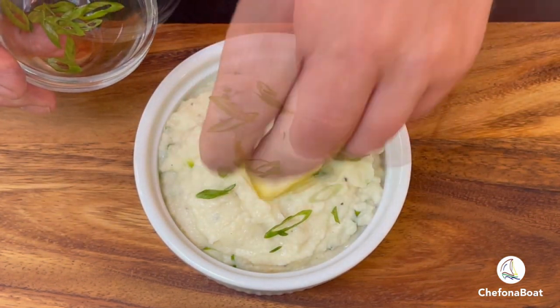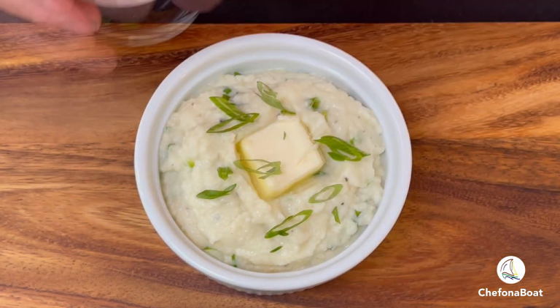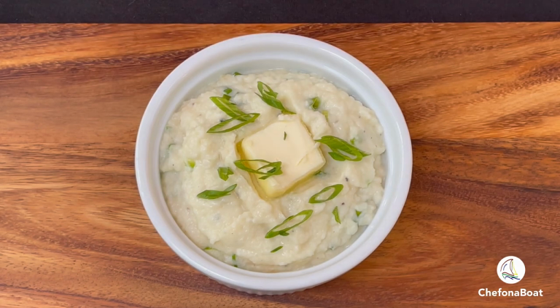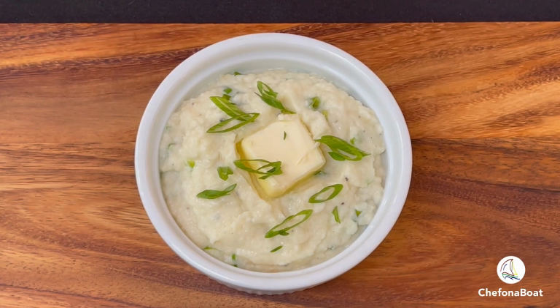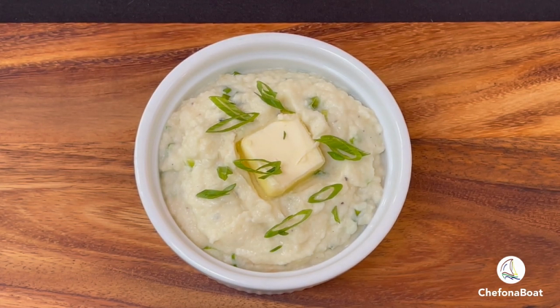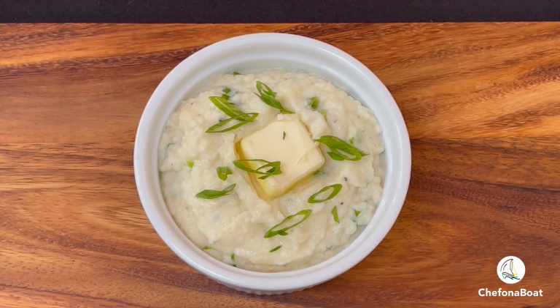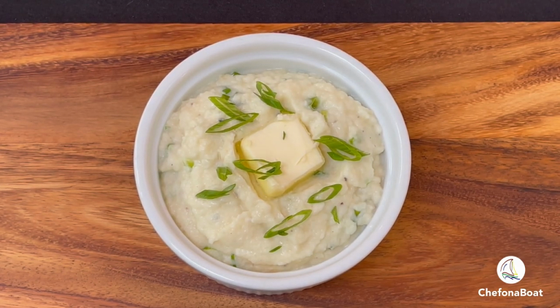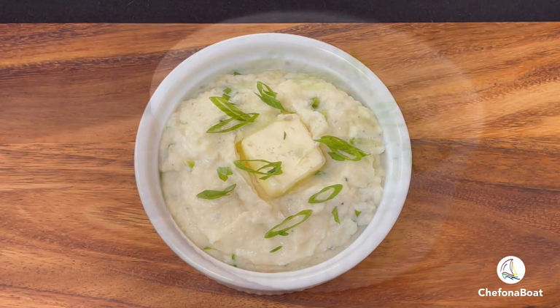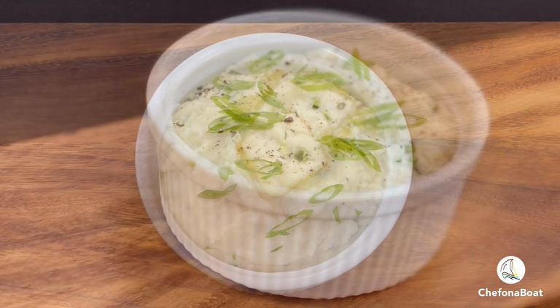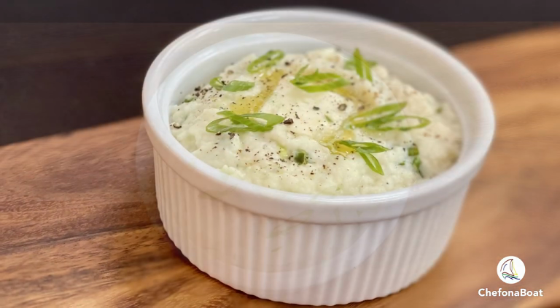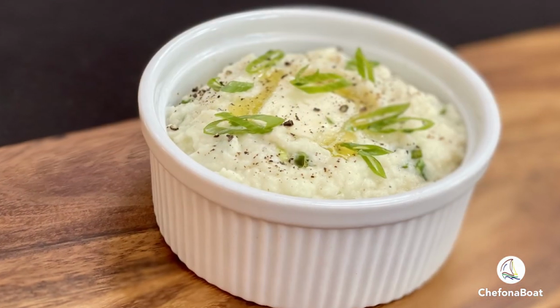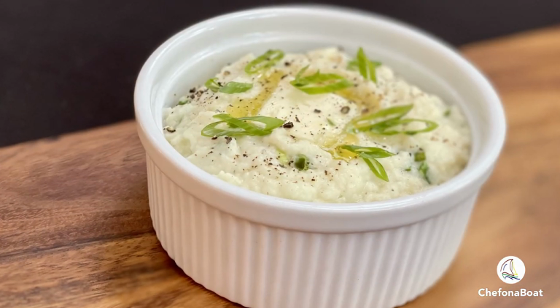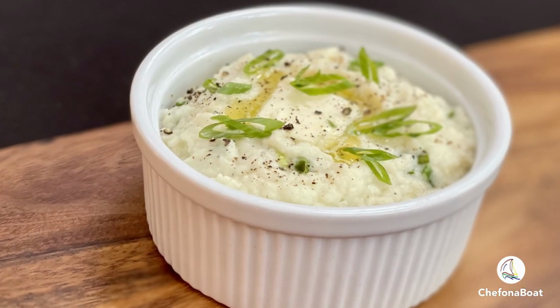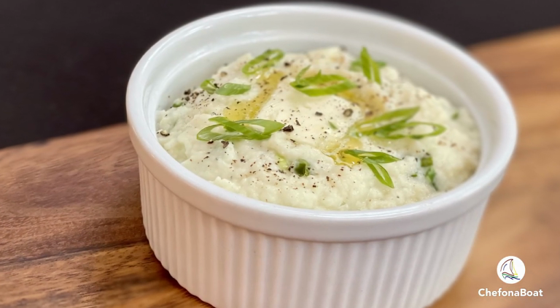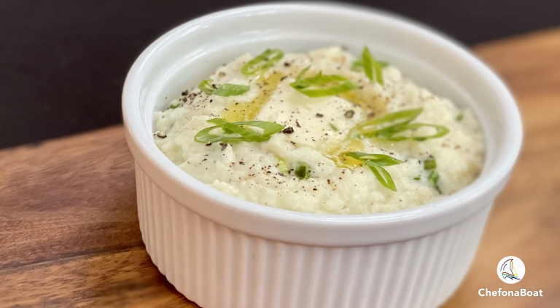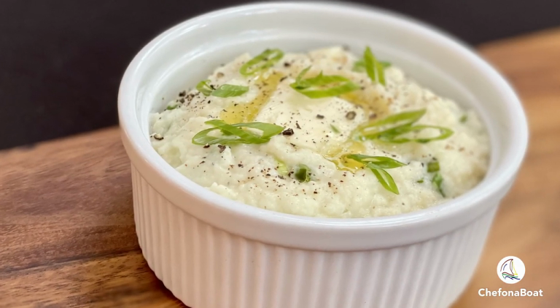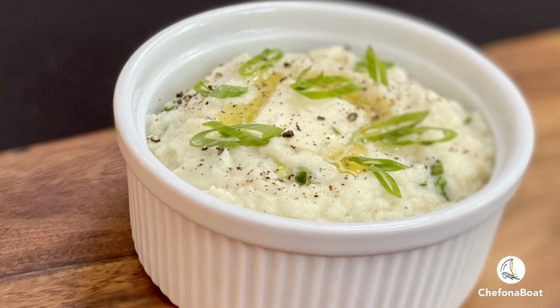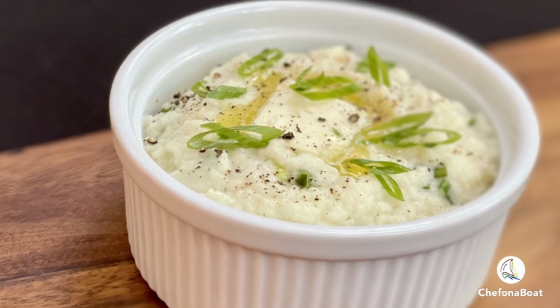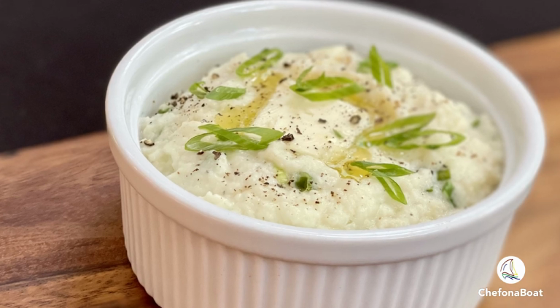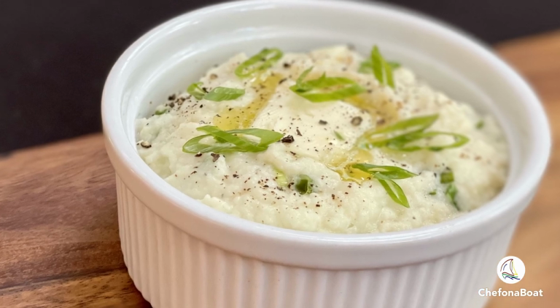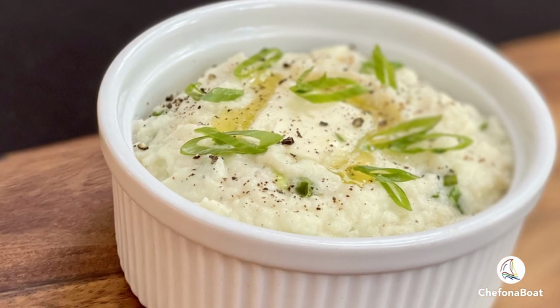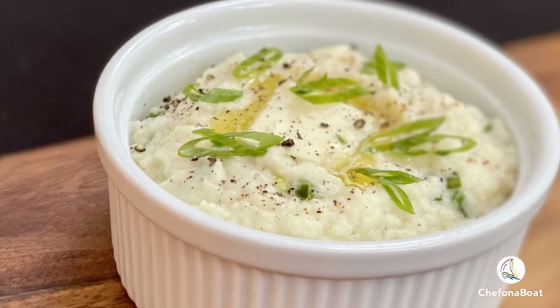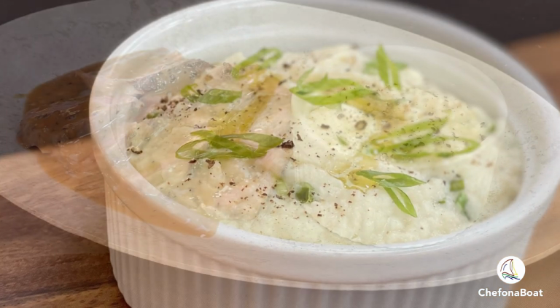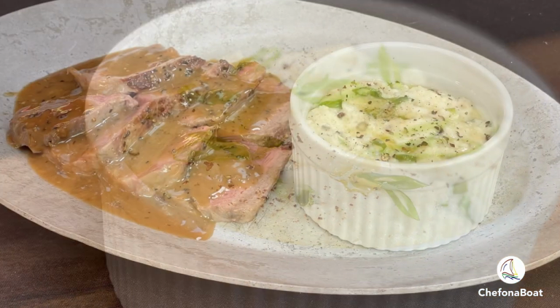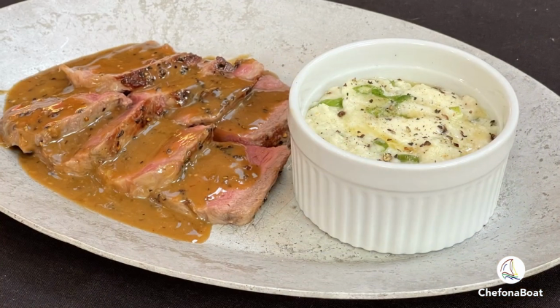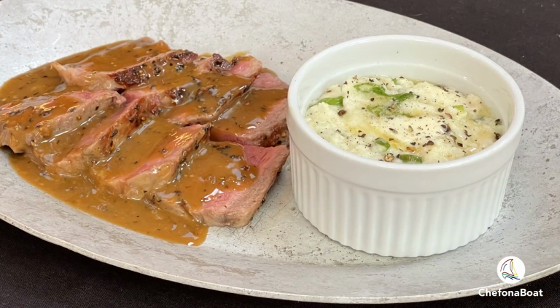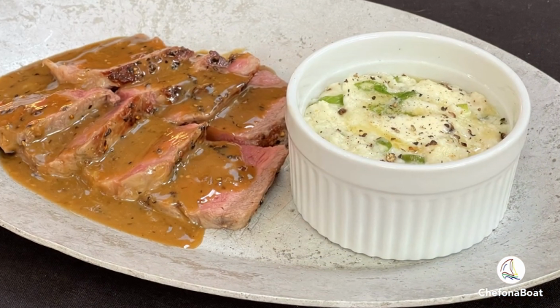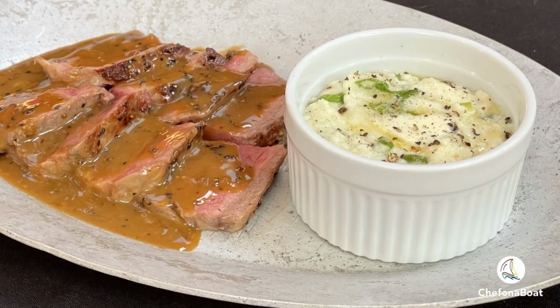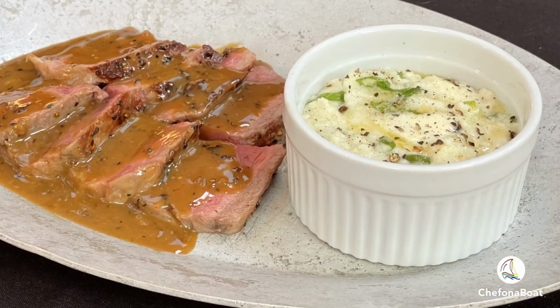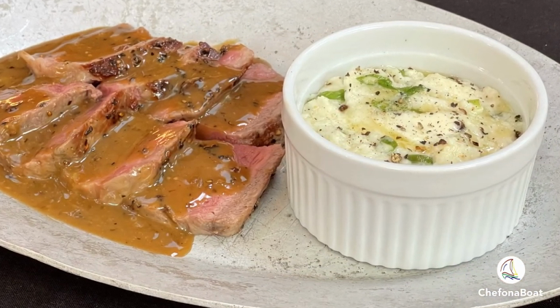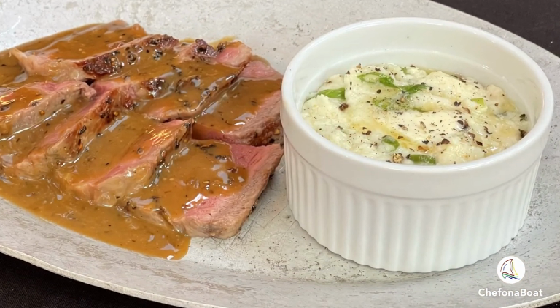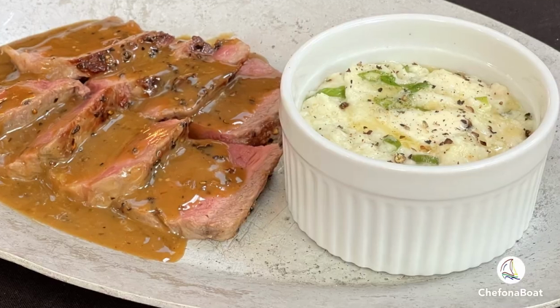I like to serve them in small individual ramekins with a tab of butter on top and garnish with green onions, but you can also serve it family style in a bowl. There you go — a delicious dish of mashed cauliflower that is so full of flavor. And today I'm having it for lunch with some steak au poivre.